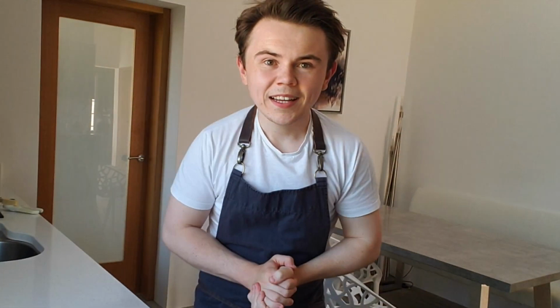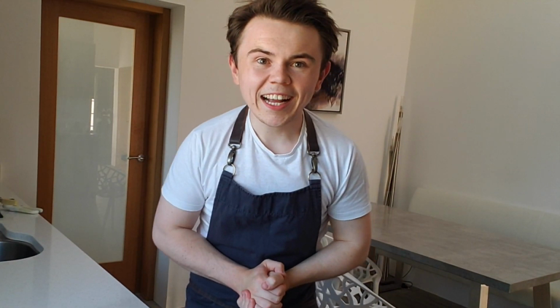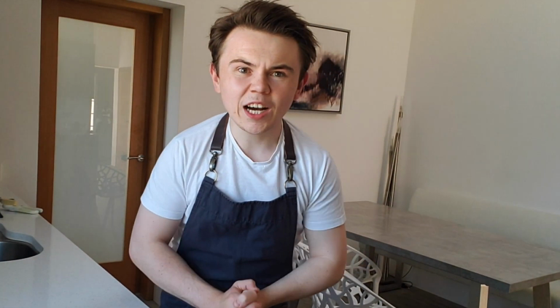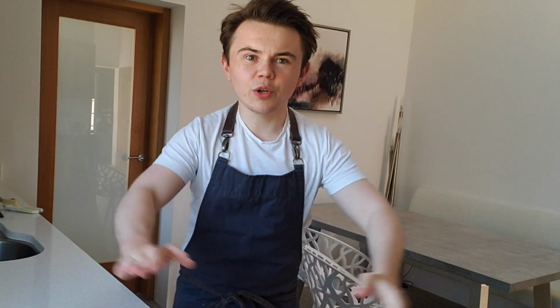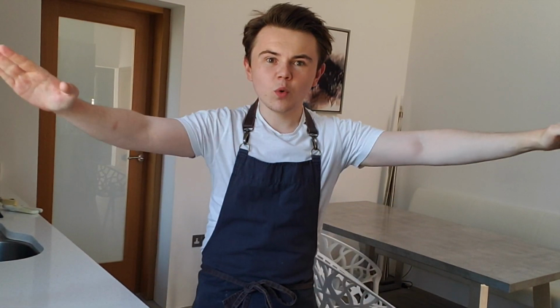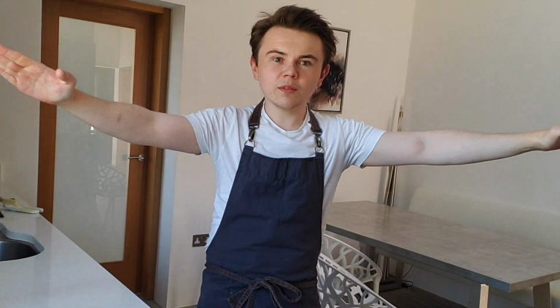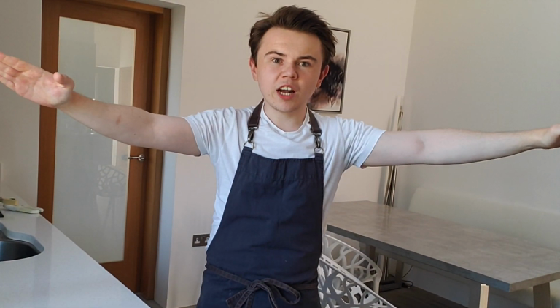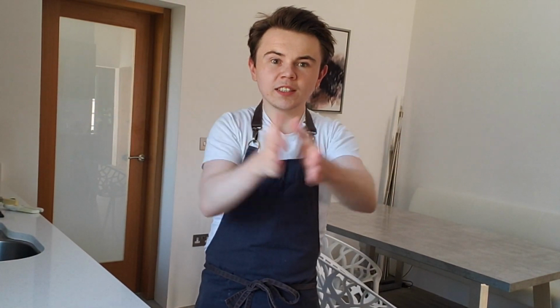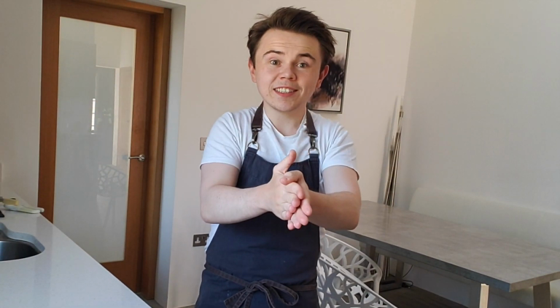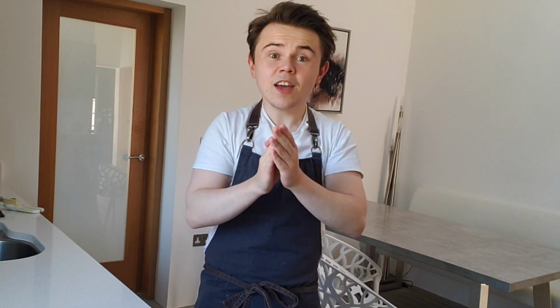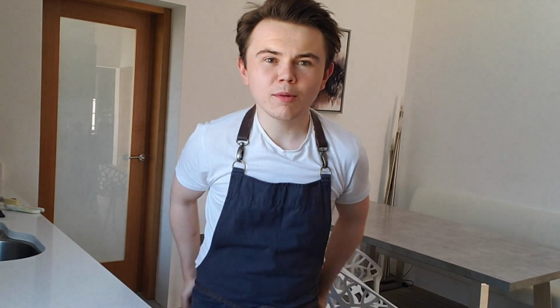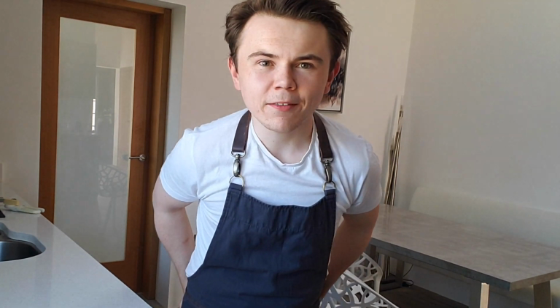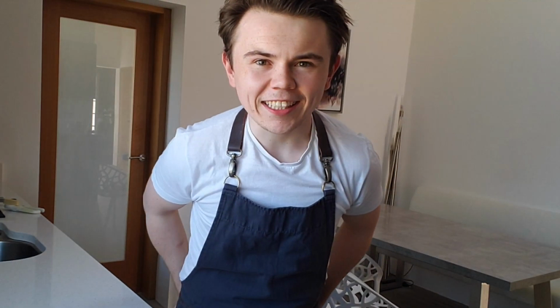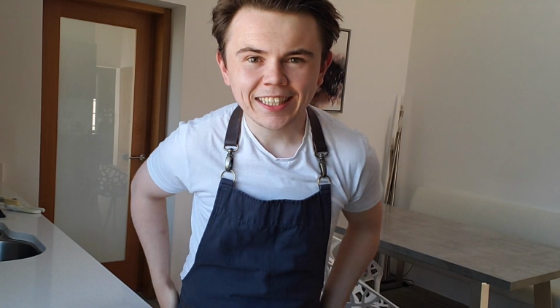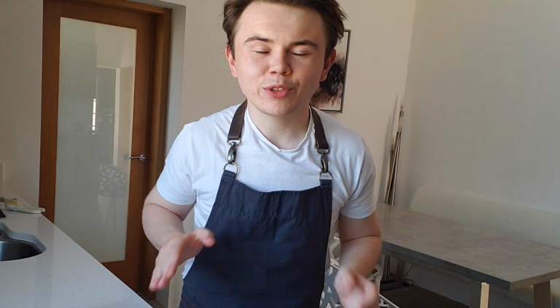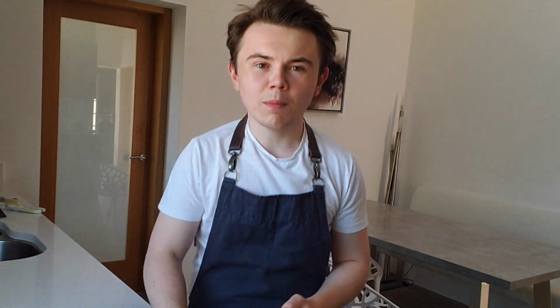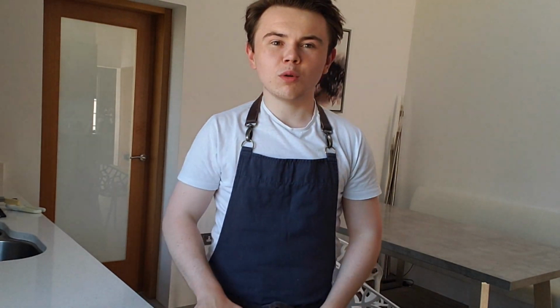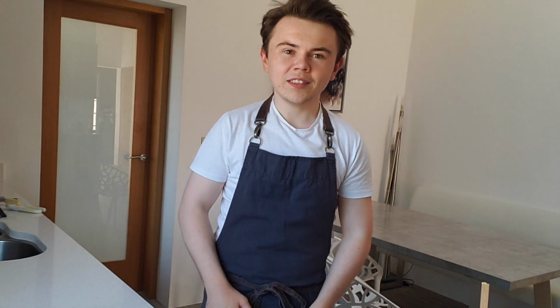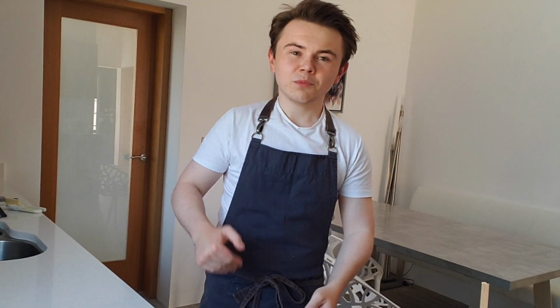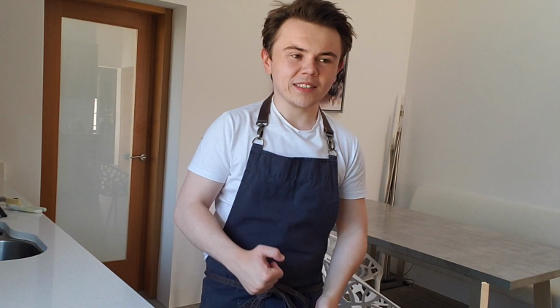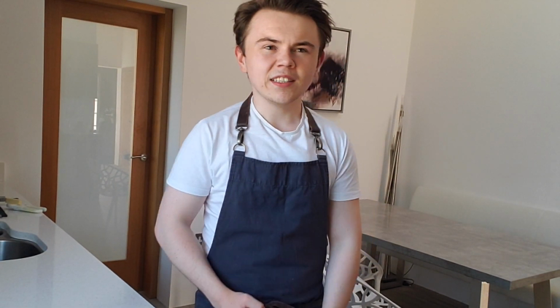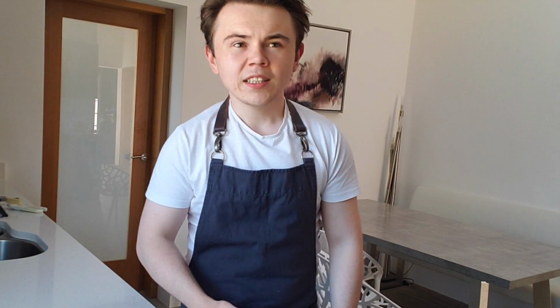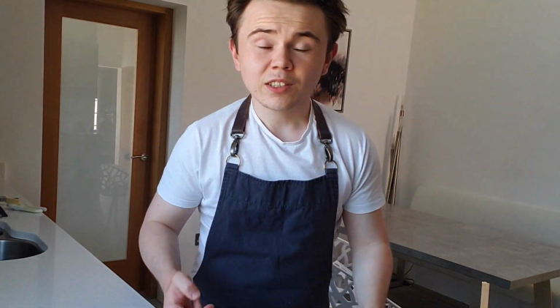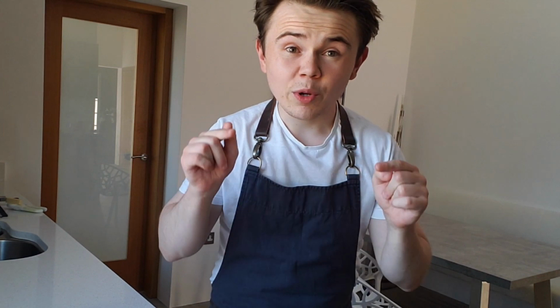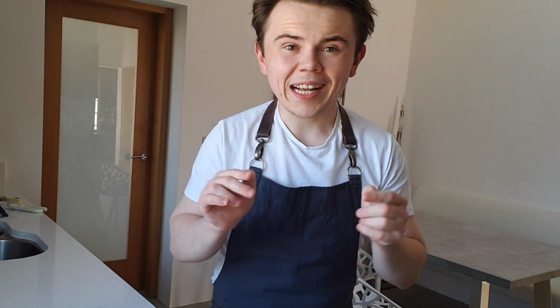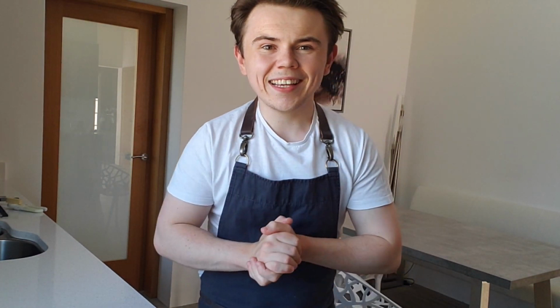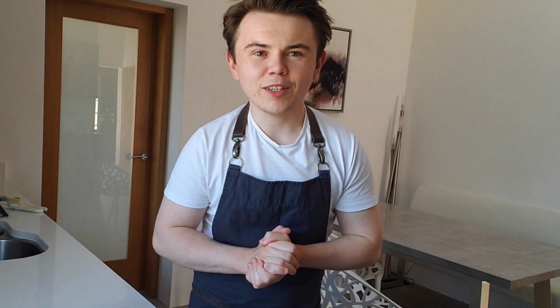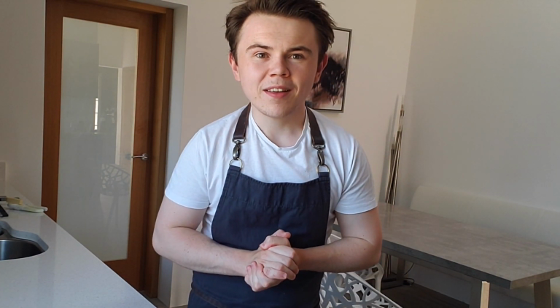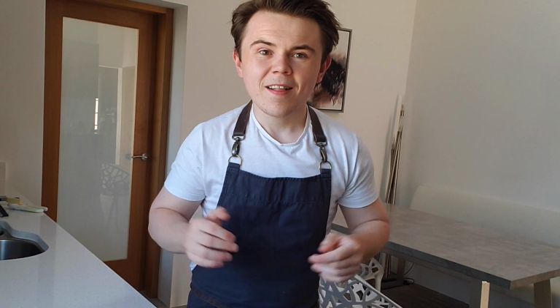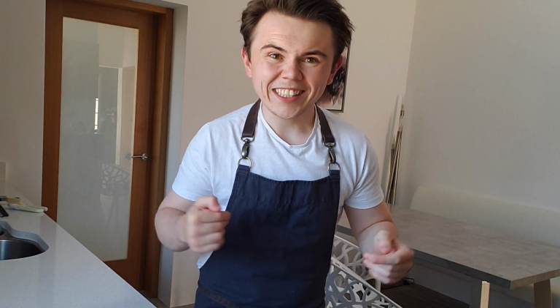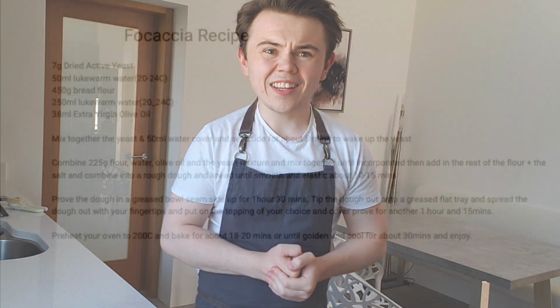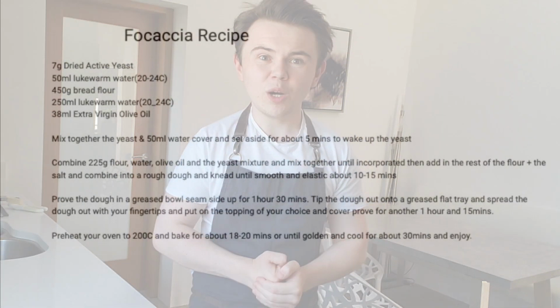Hi guys, how are y'all doing? Welcome to my channel. Today we're going to be making focaccia. I'm super excited about this, super excited to see what you guys think of my recipe. Let's get started then, shall we?